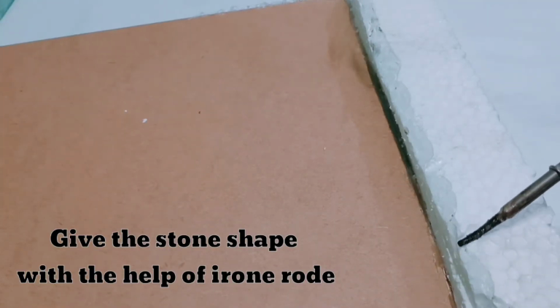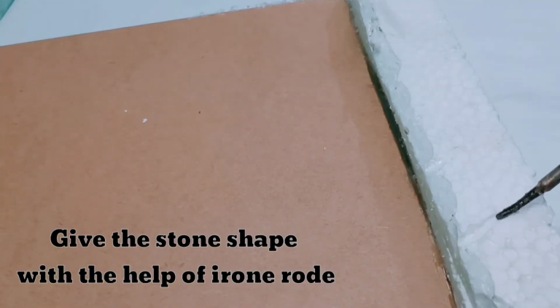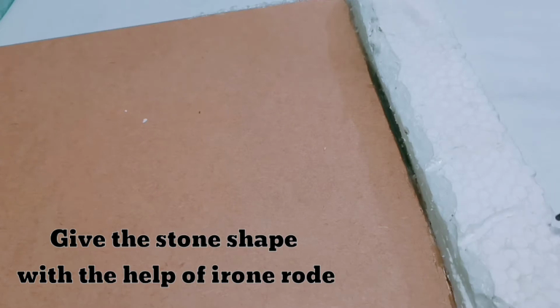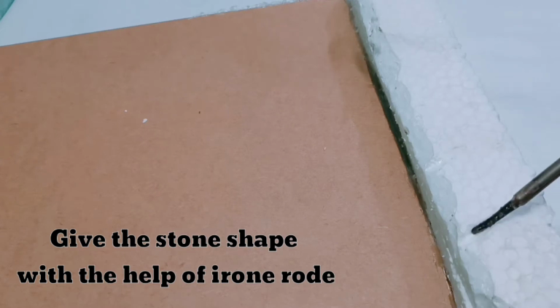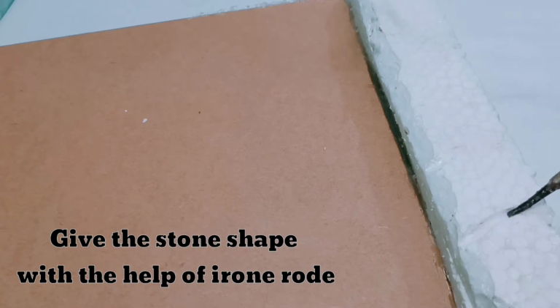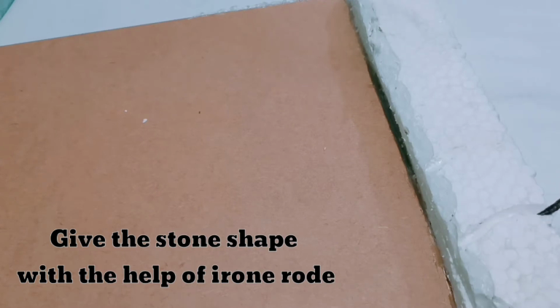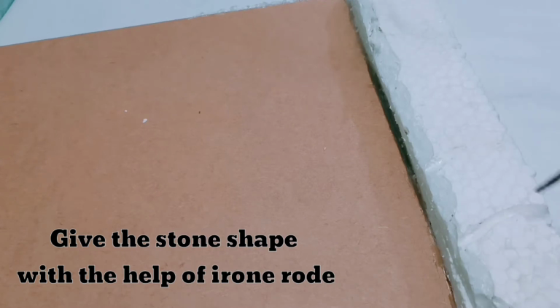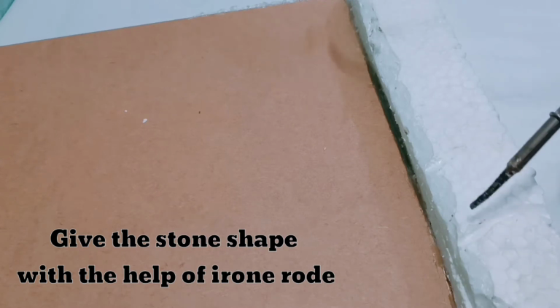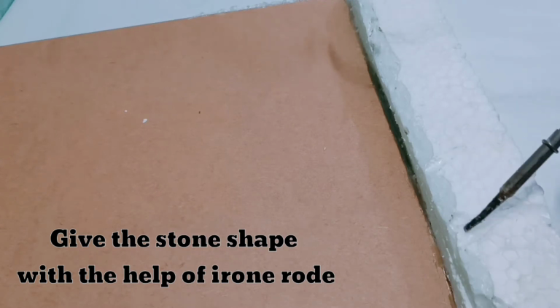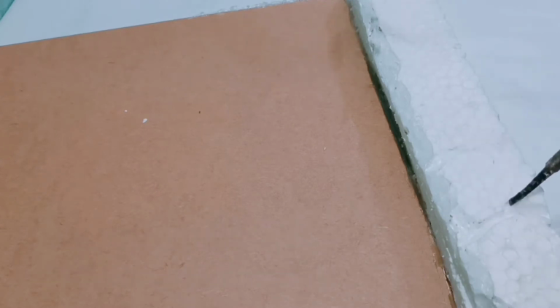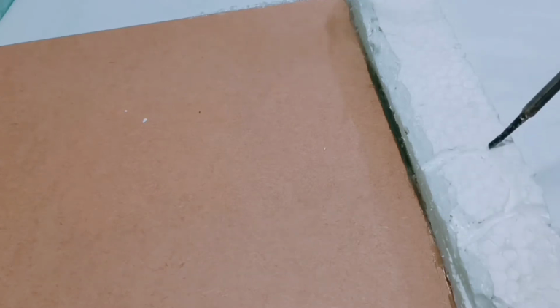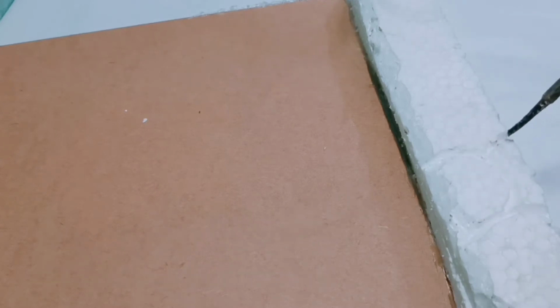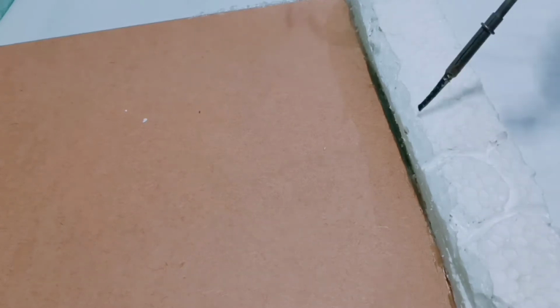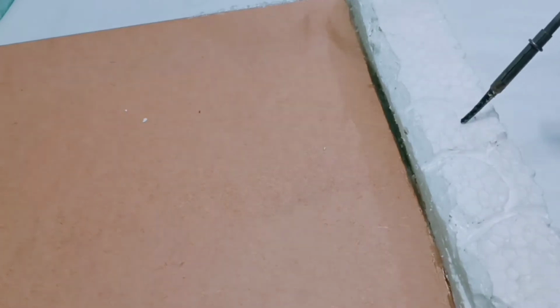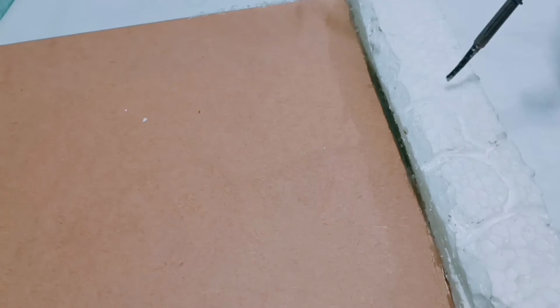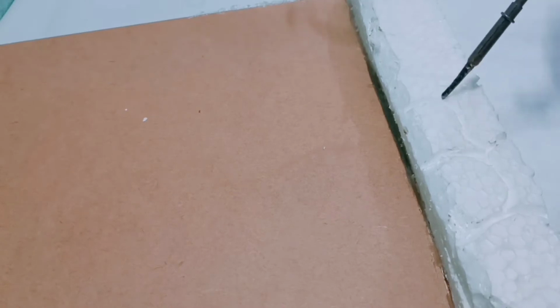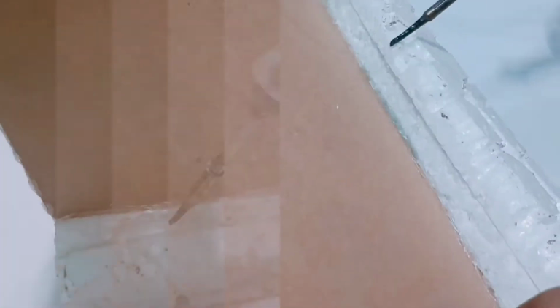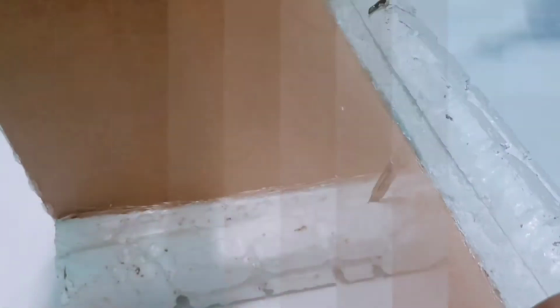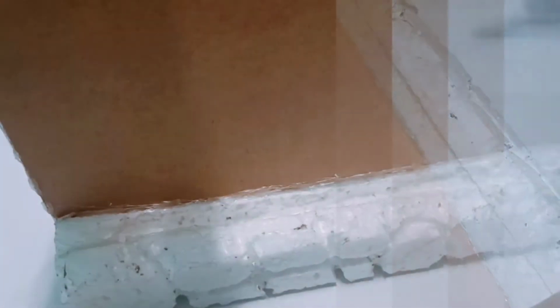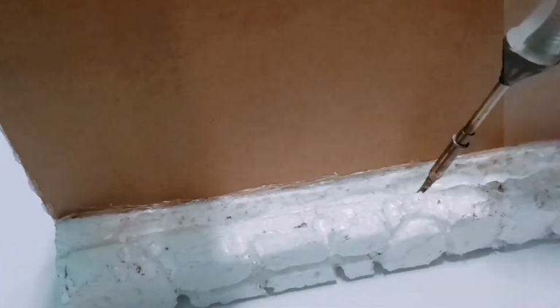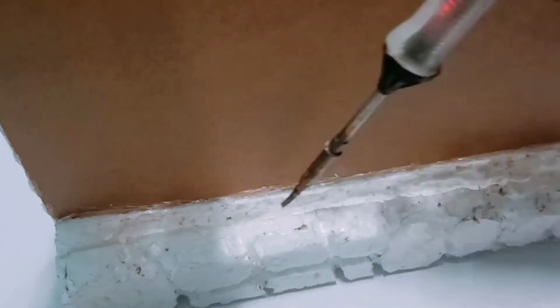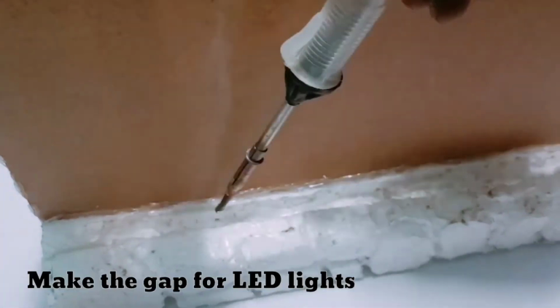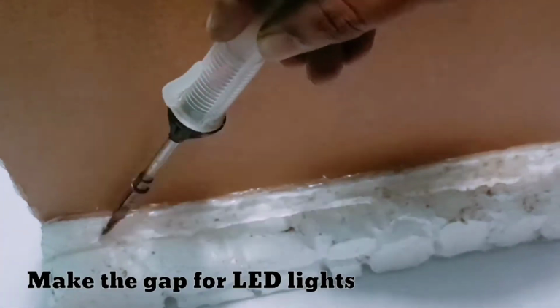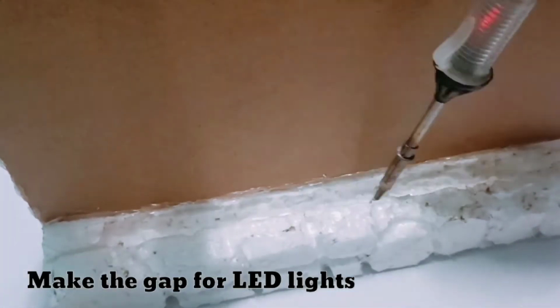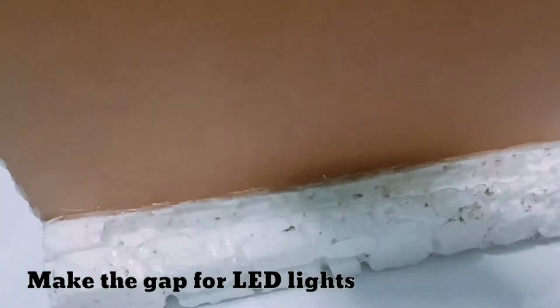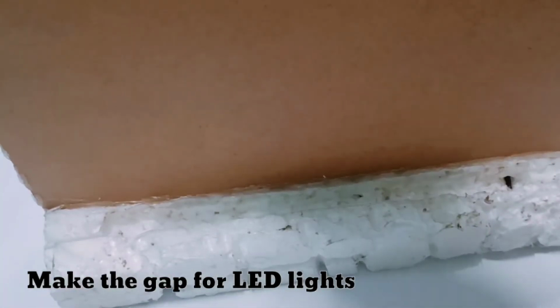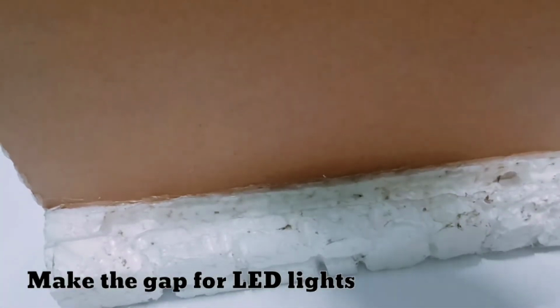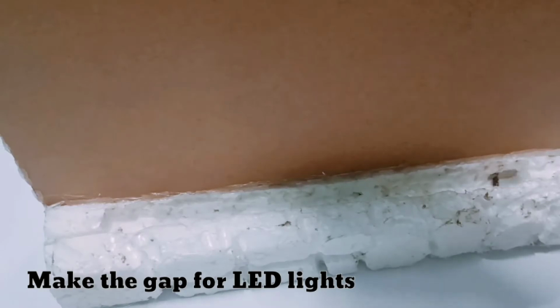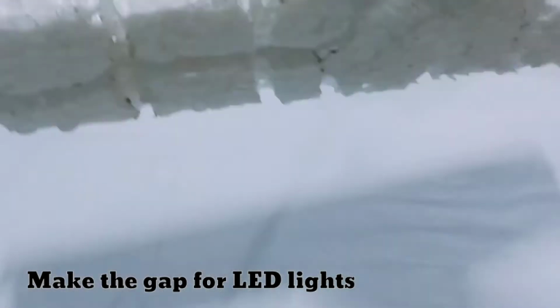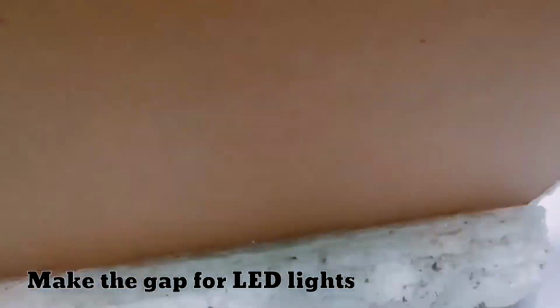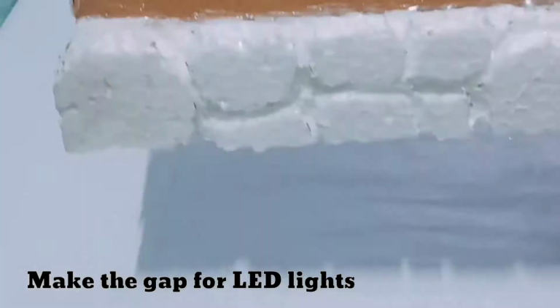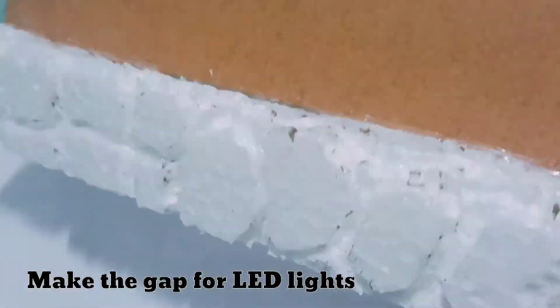I'm going to make a stone look — you can give any texture according to your choice. Now I'm making some gaps so that I can put the LED light into it.